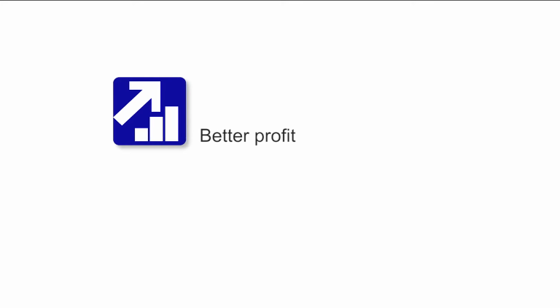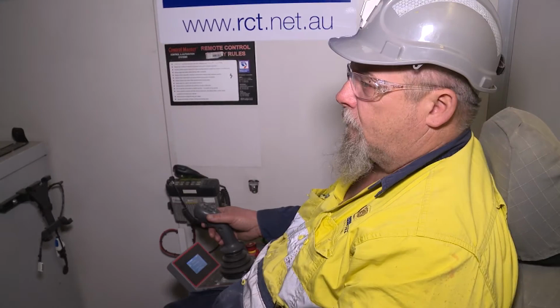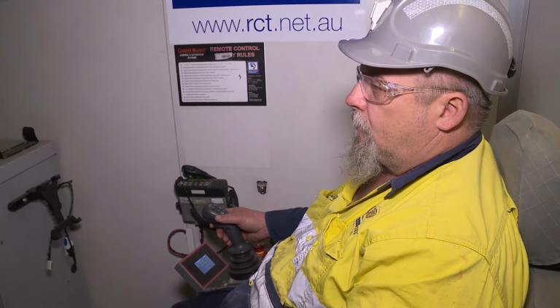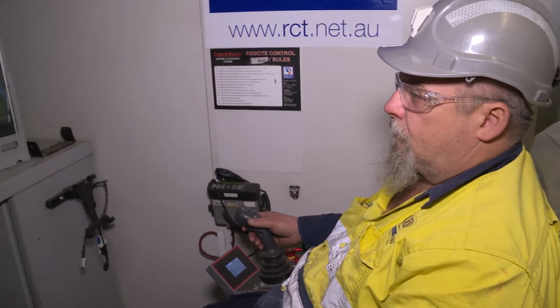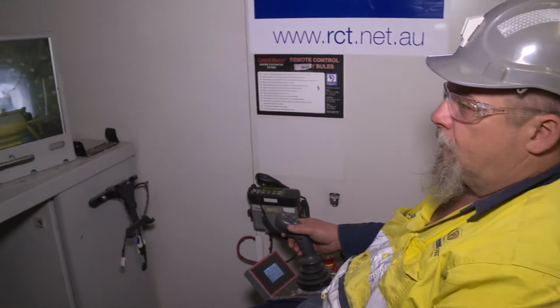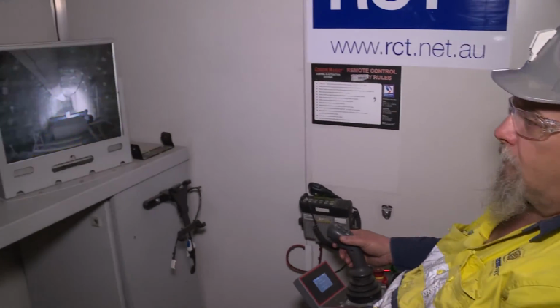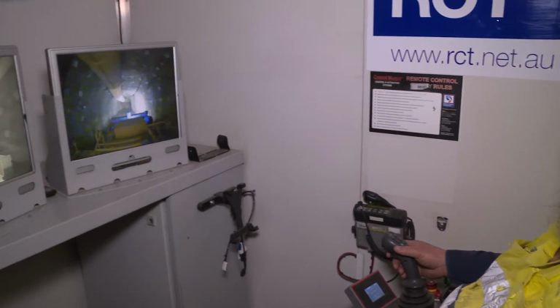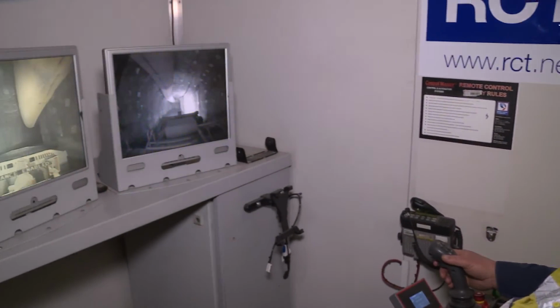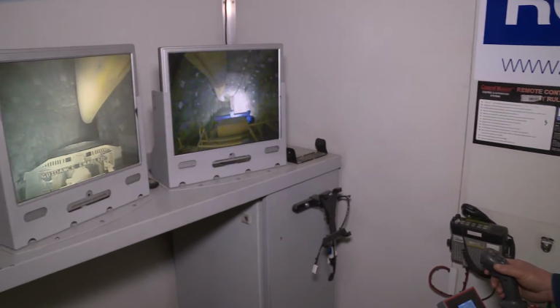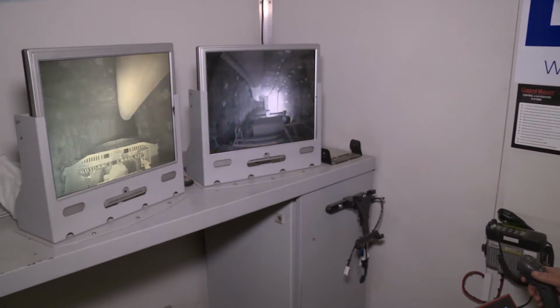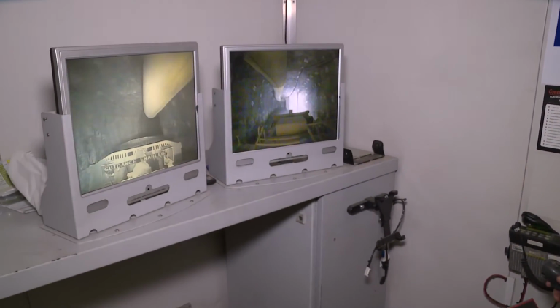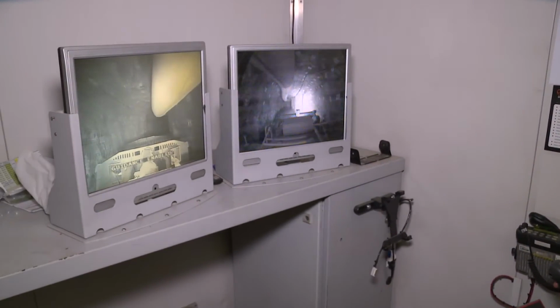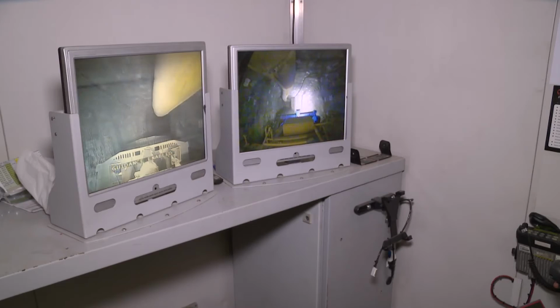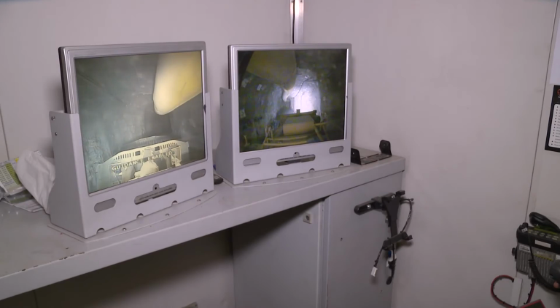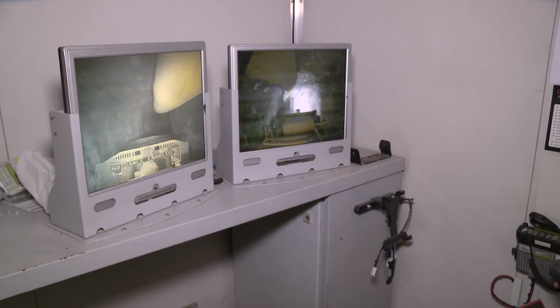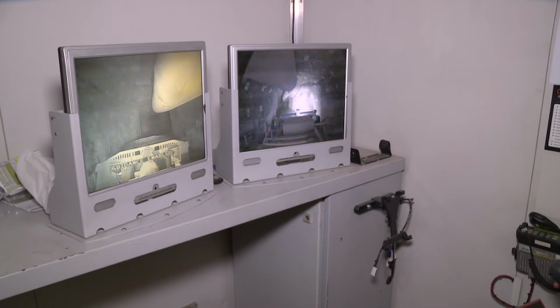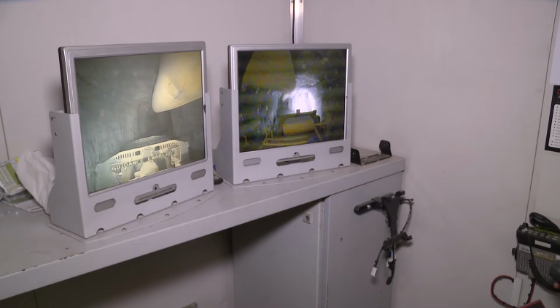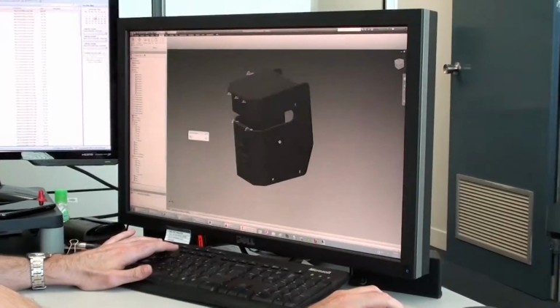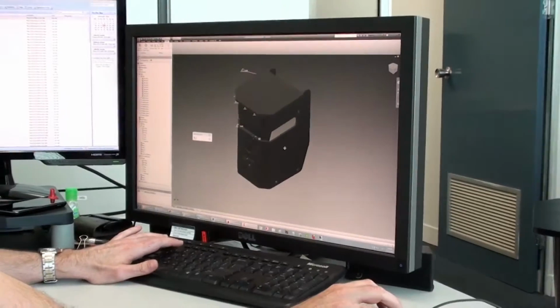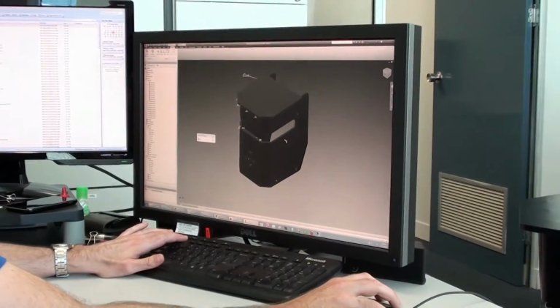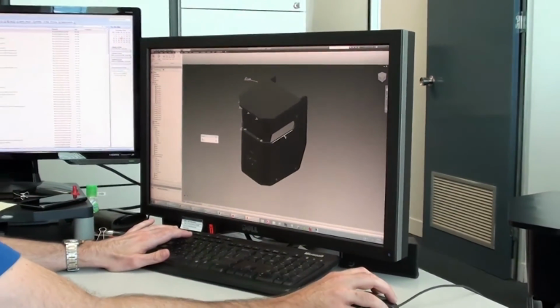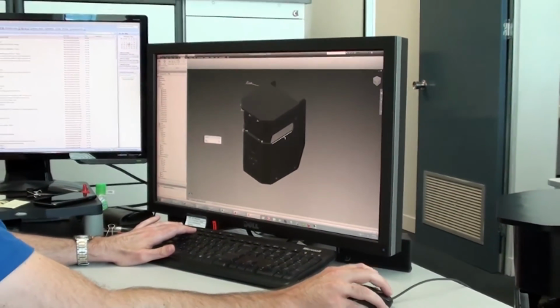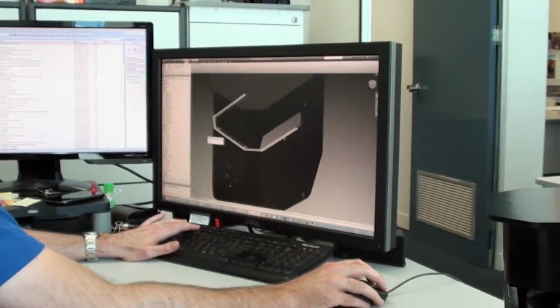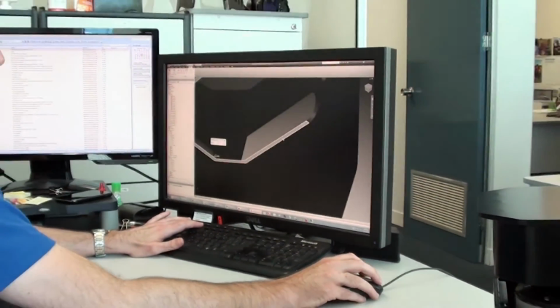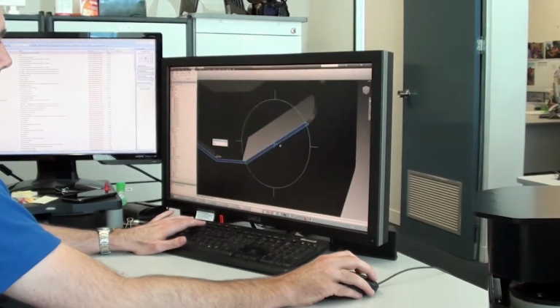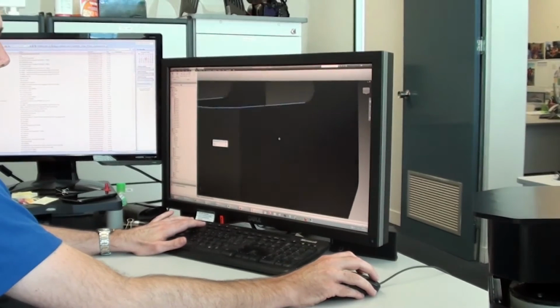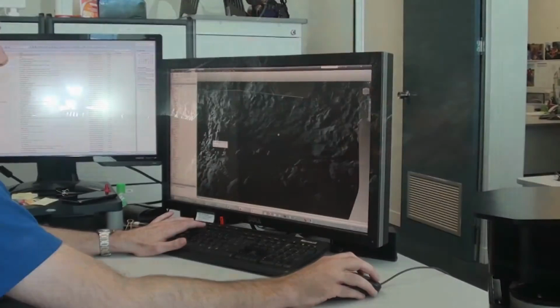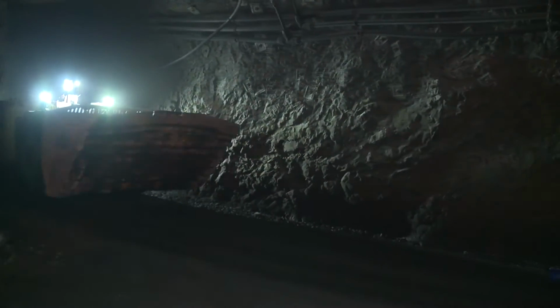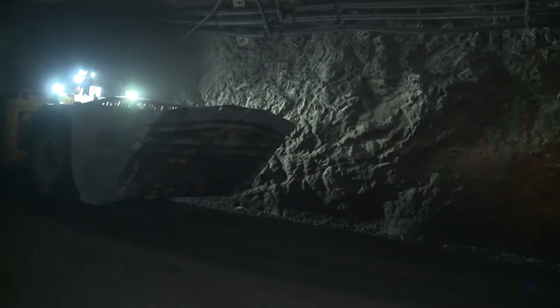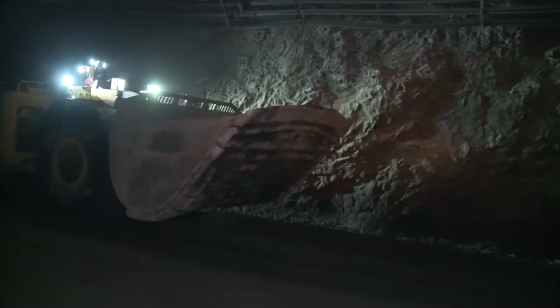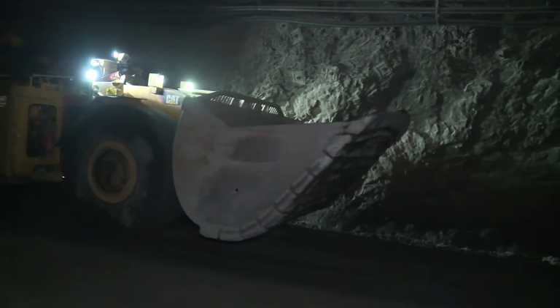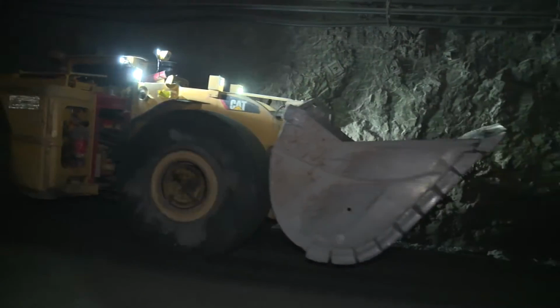RCT's guidance solution is a leading technology in underground loader automation, delivering greater profitability for mines worldwide. RCT is always looking at ways to innovate, delivering future technologies to meet market demands.